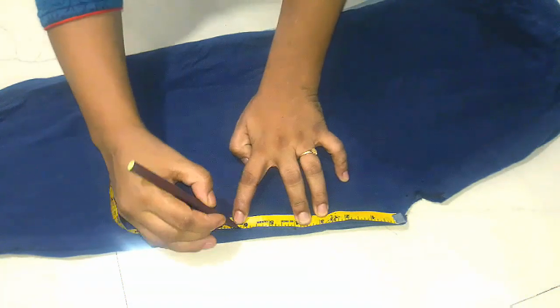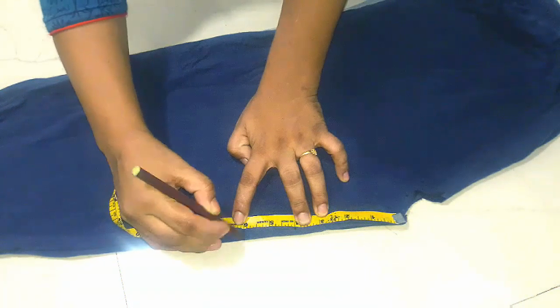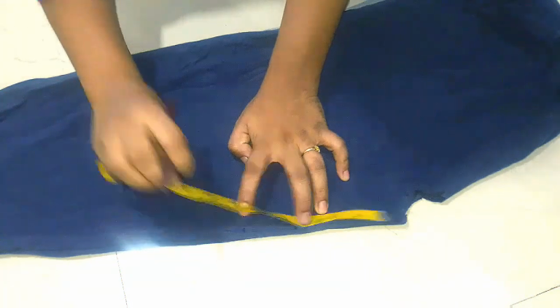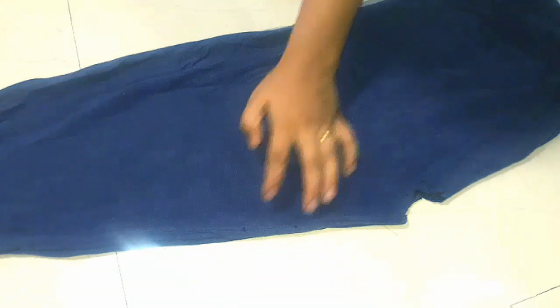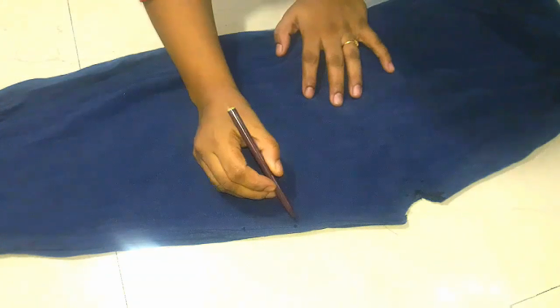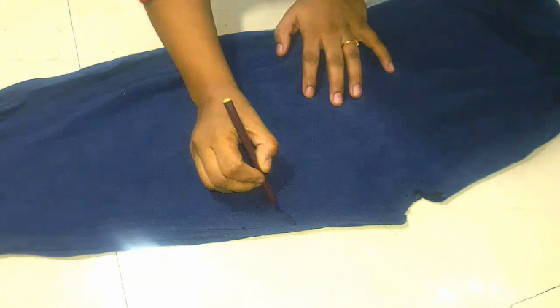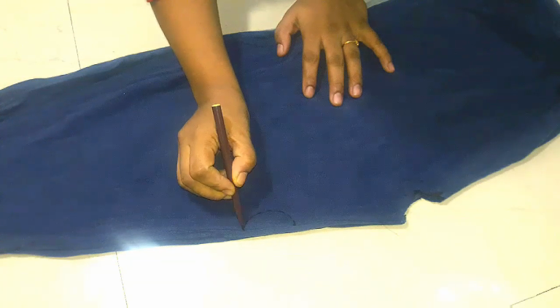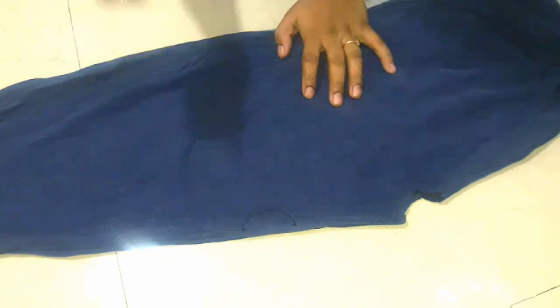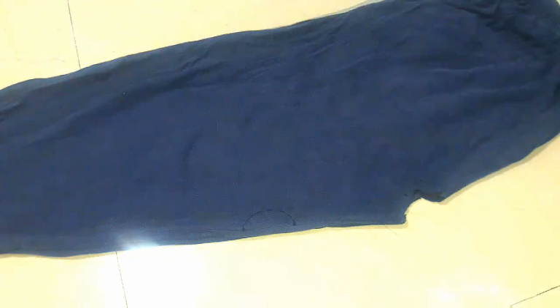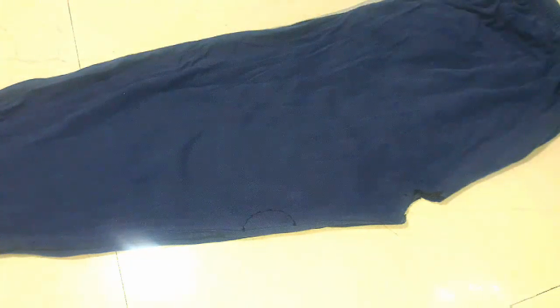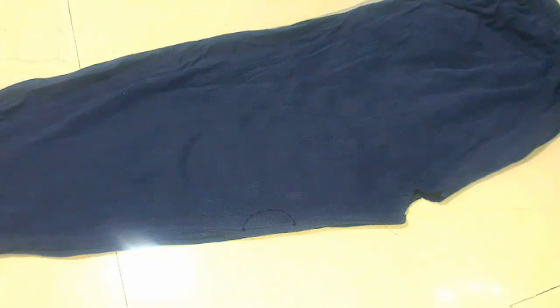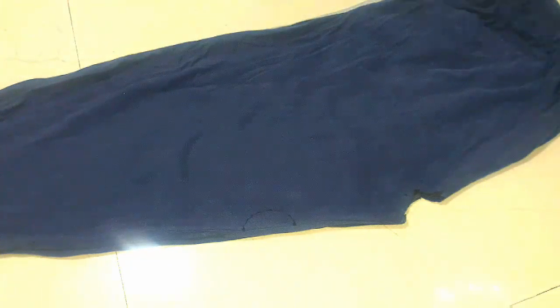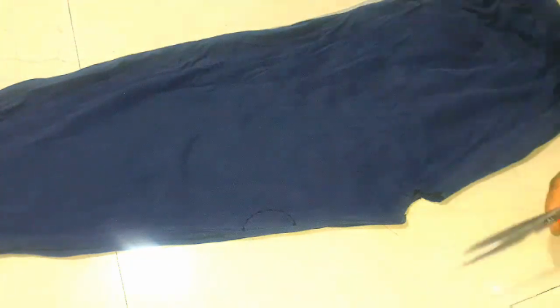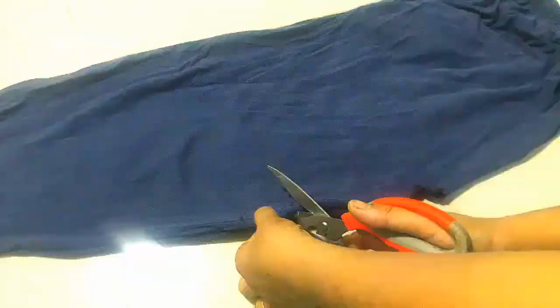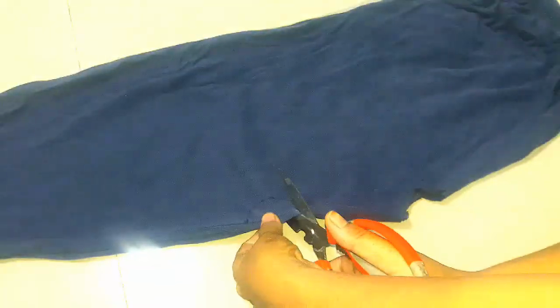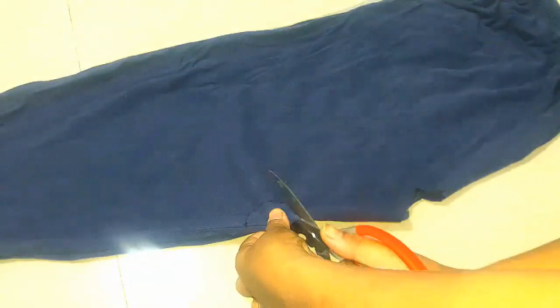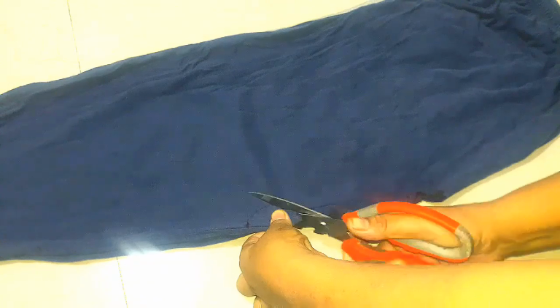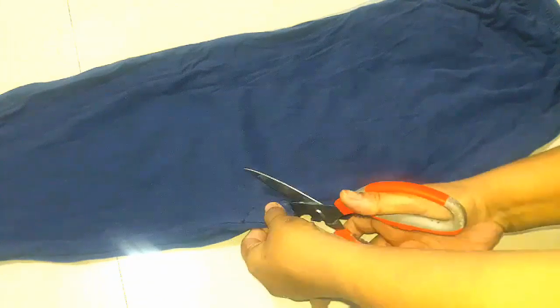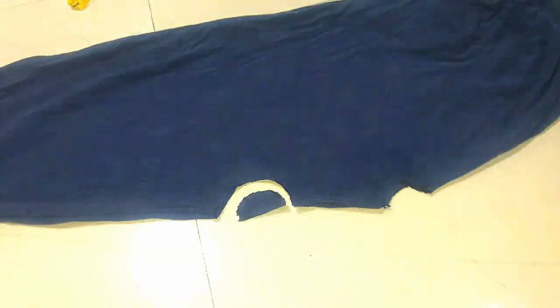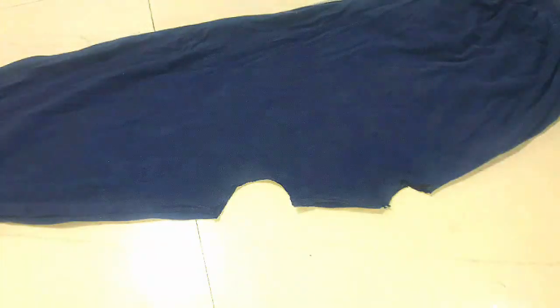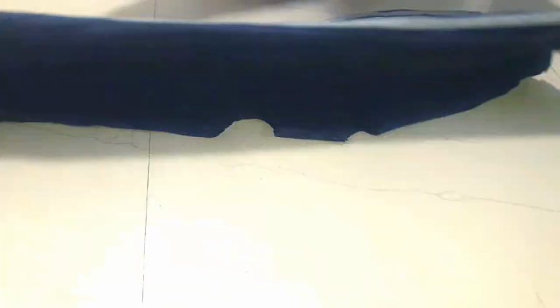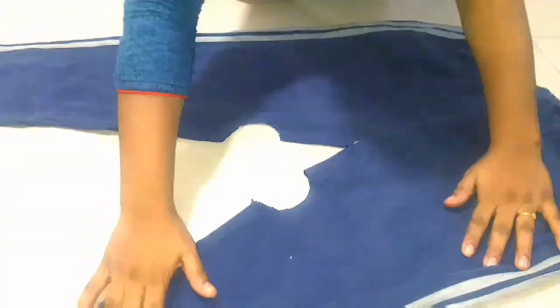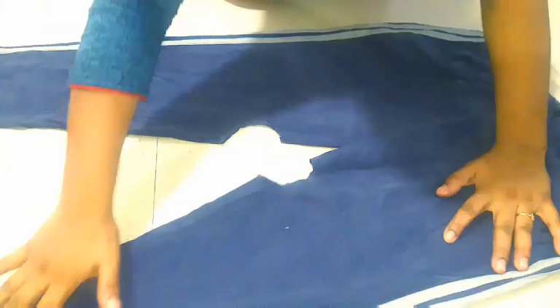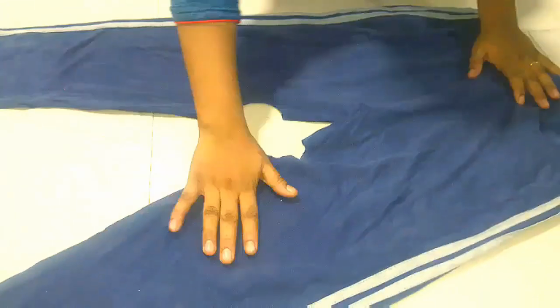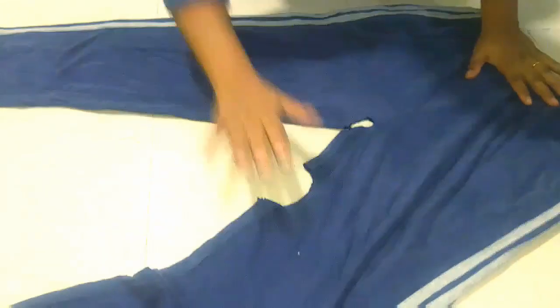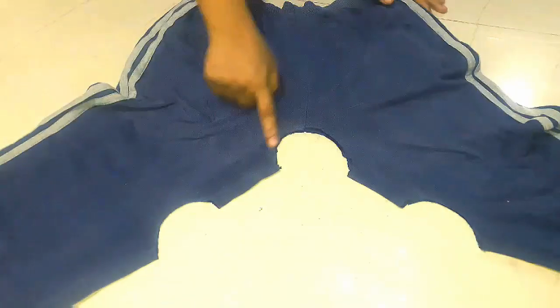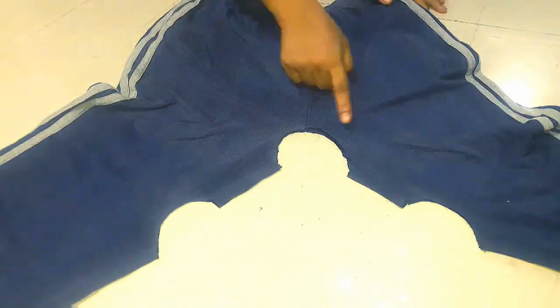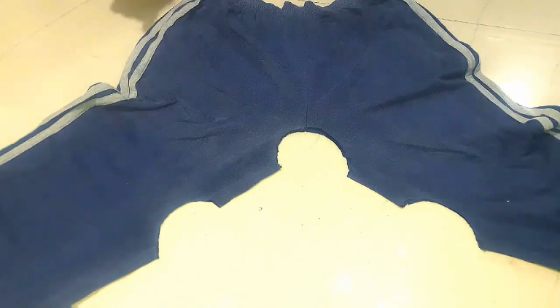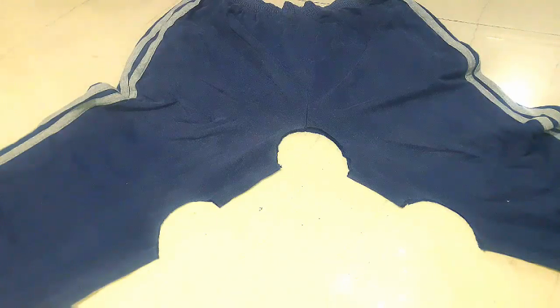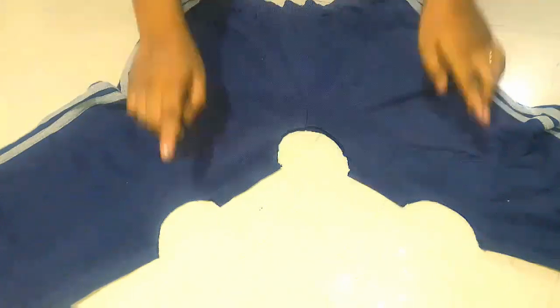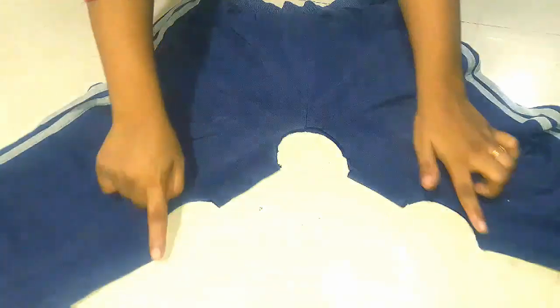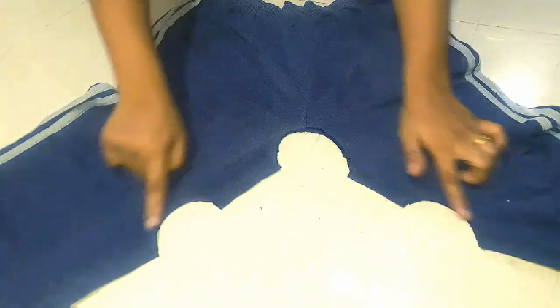Then we will mark it on the corner and join the two points. Next we will cut the beard. Then we will open the ears. Then we will cut the beard from the back.